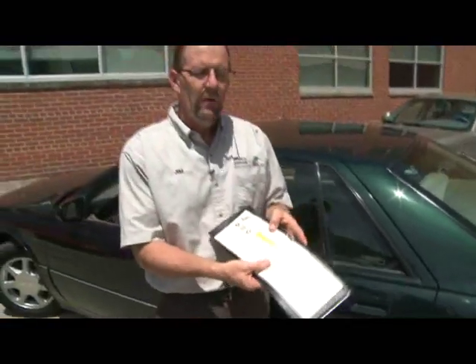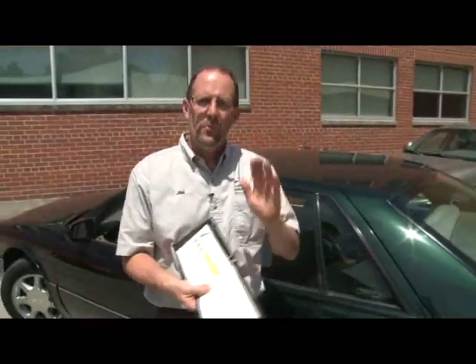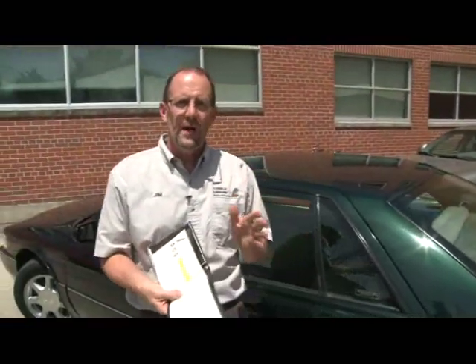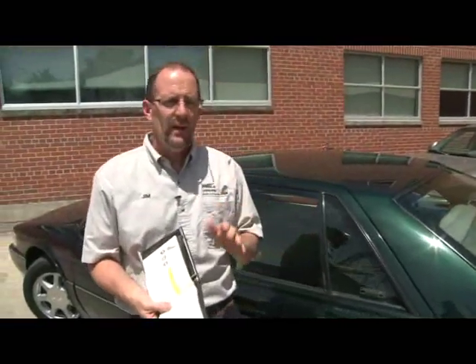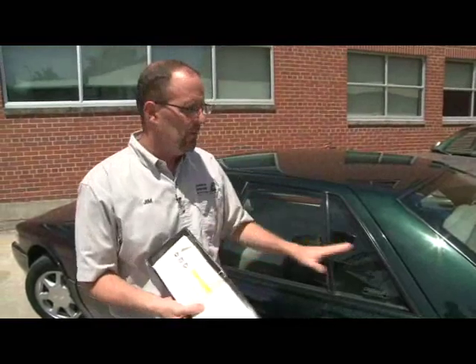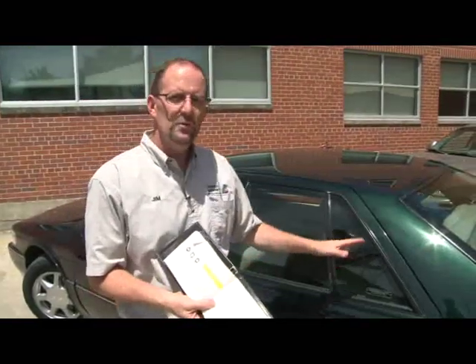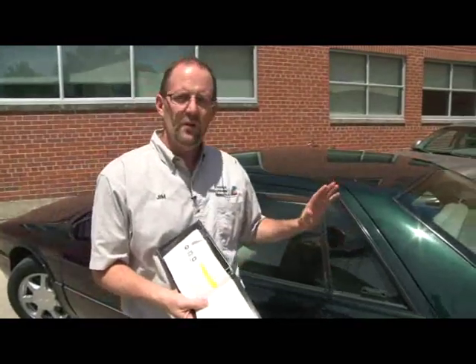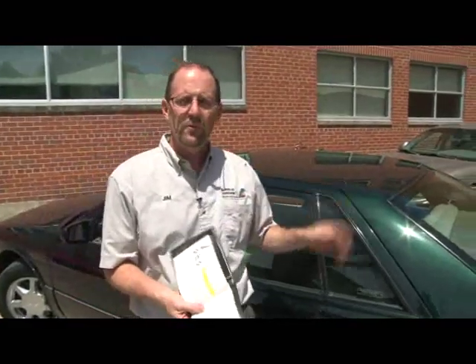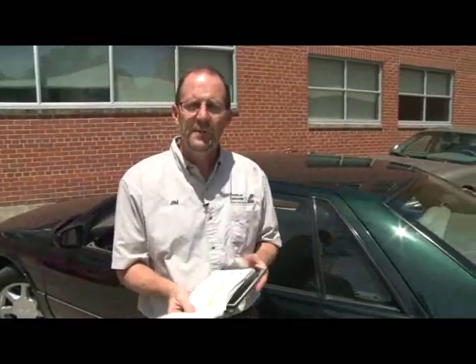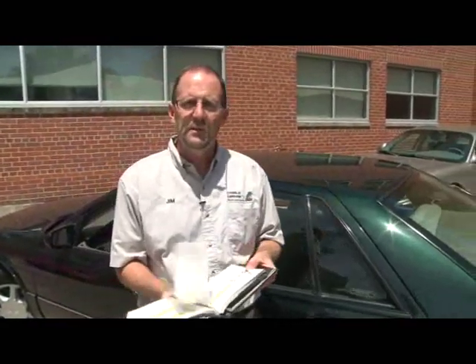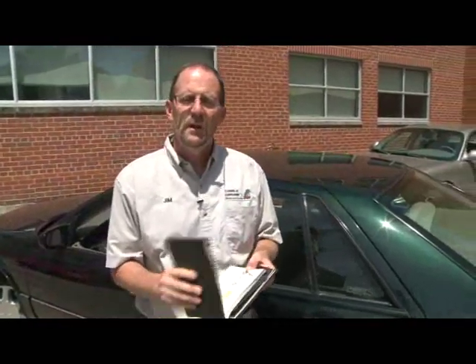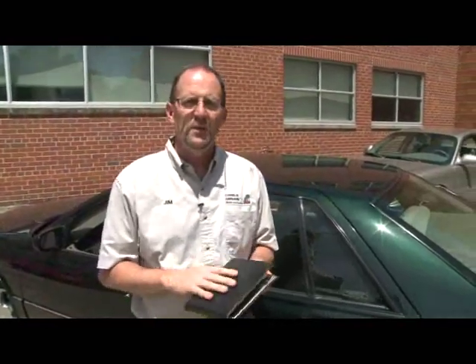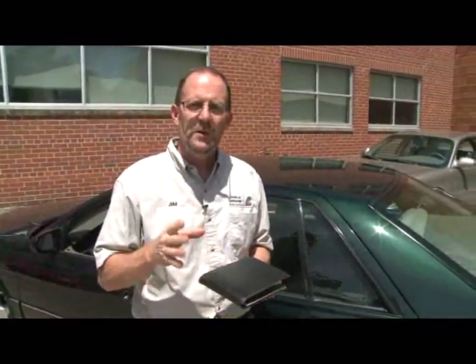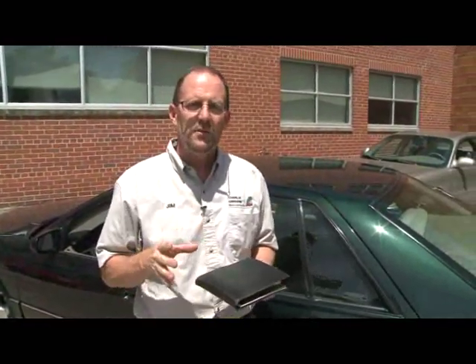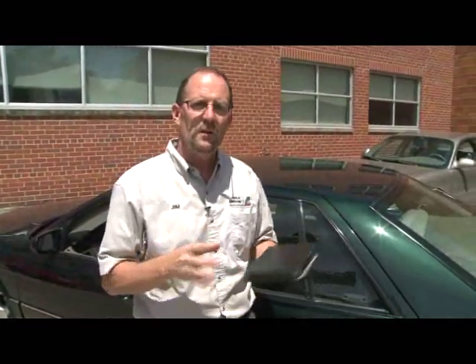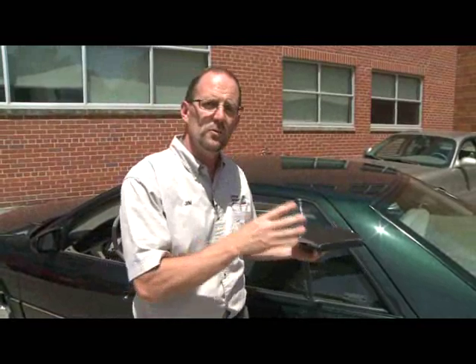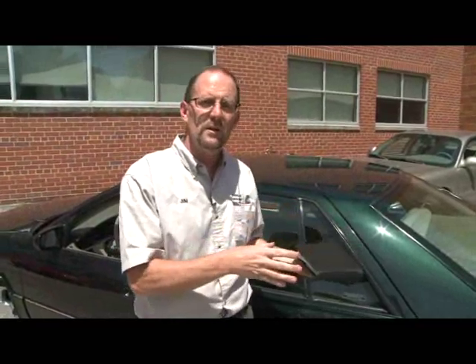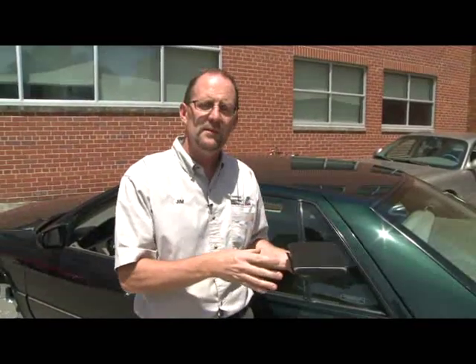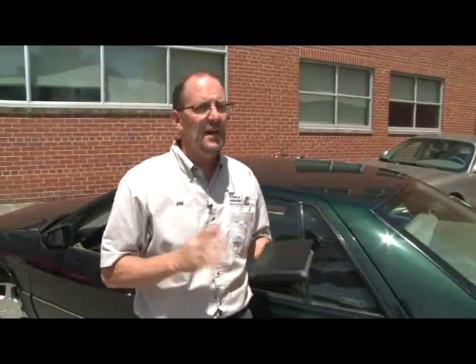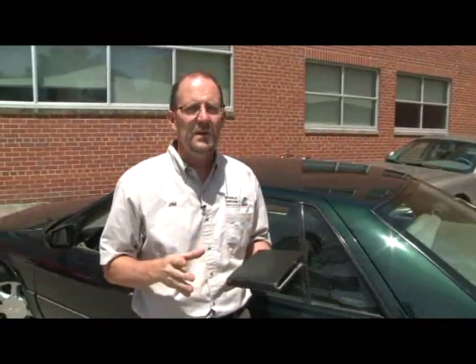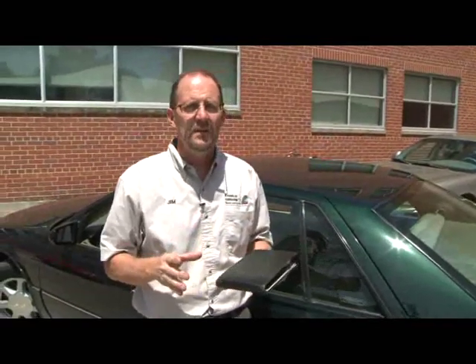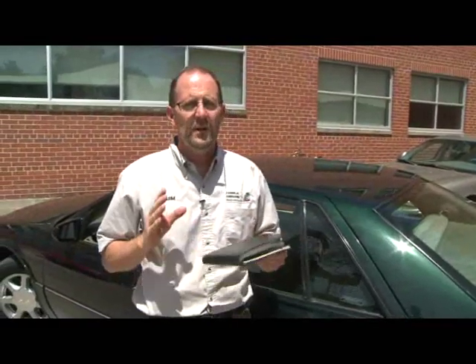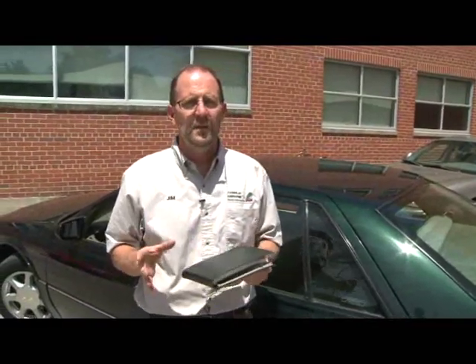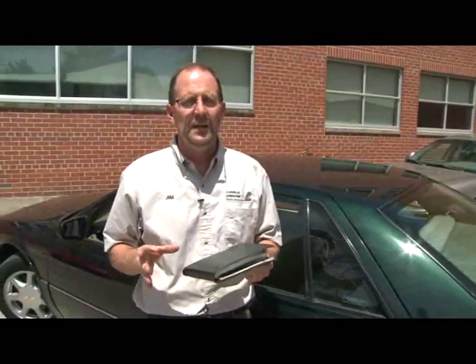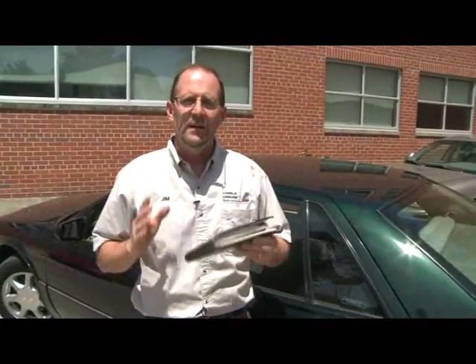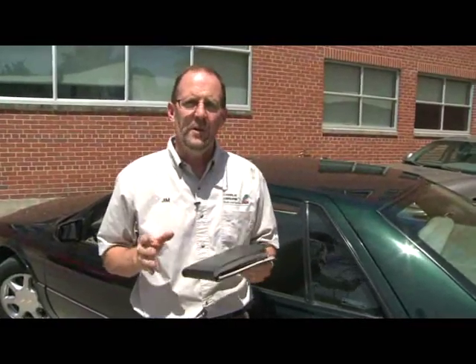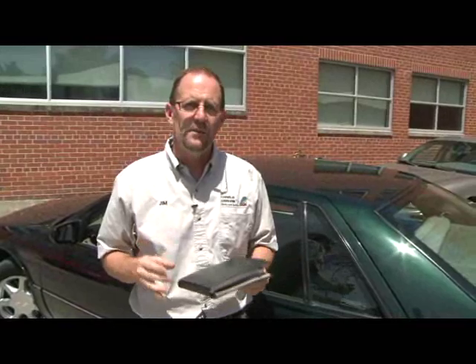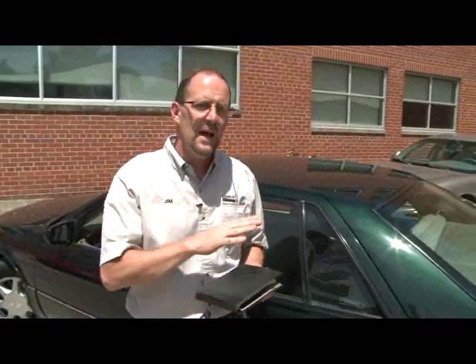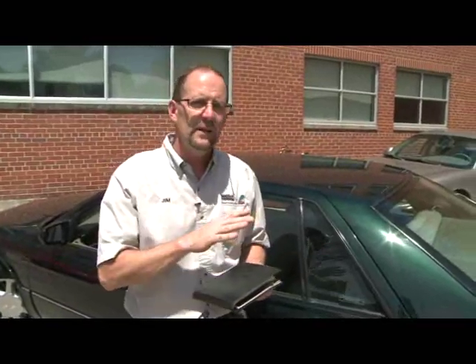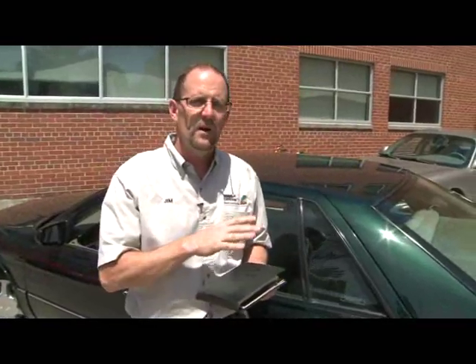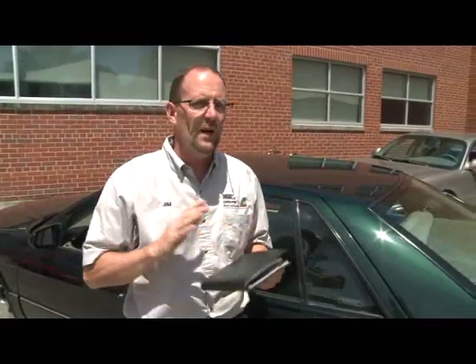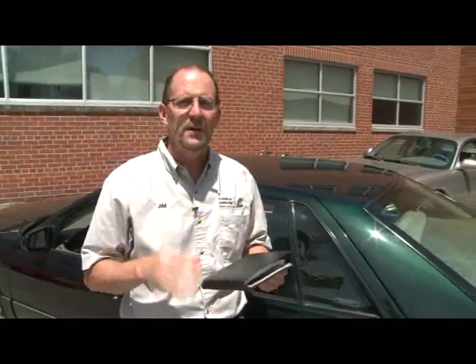The premium type of gas is only used in cars with performance engines. If you try to use premium gas on a car that uses regular gas, it's not going to hurt anything, but you're going to waste a lot of money — and that premium gas is not going to make that car drive any better.